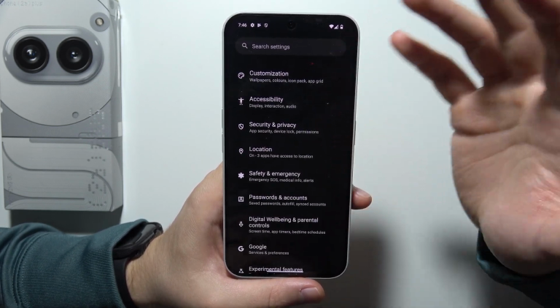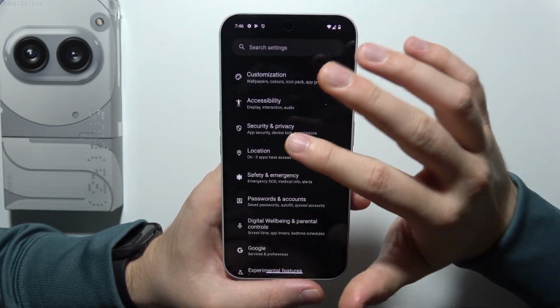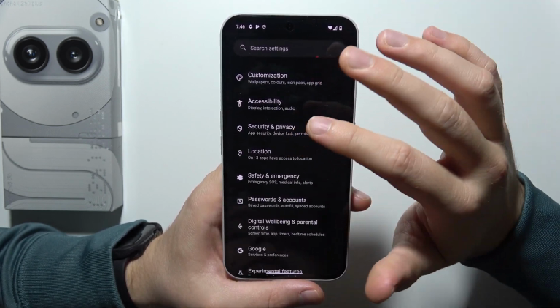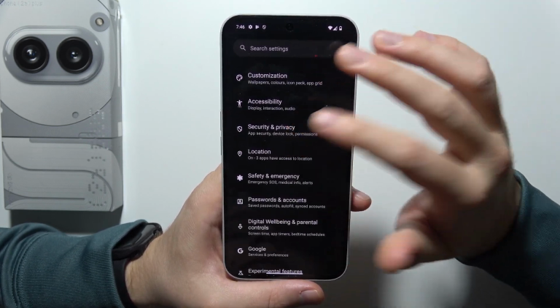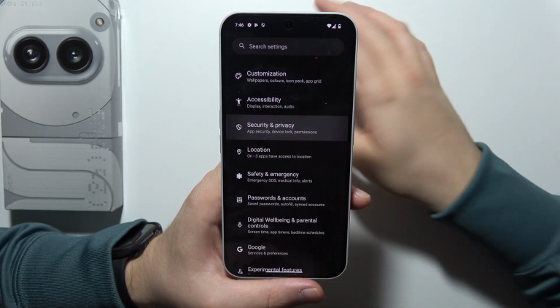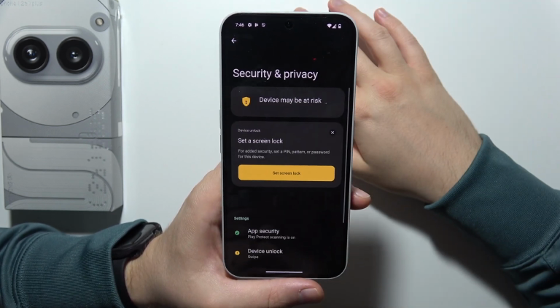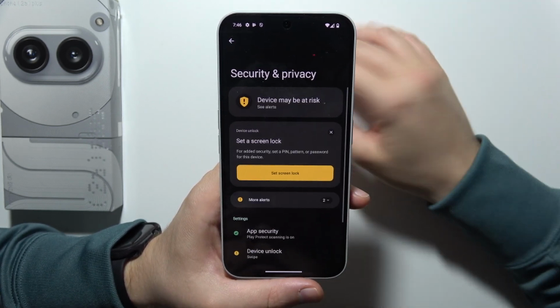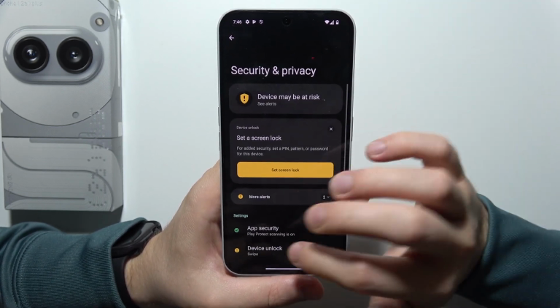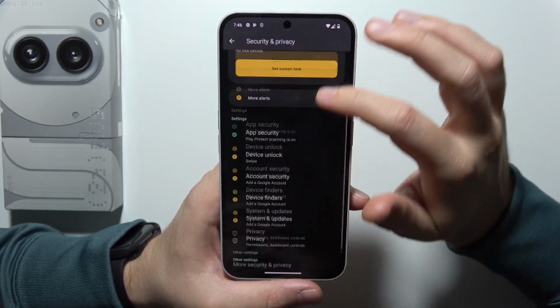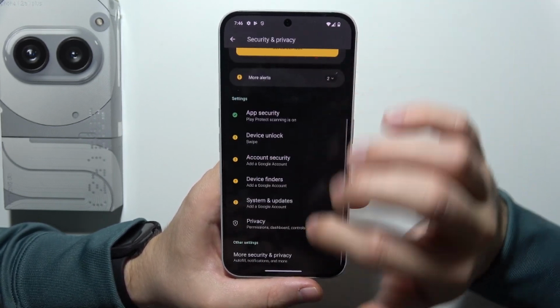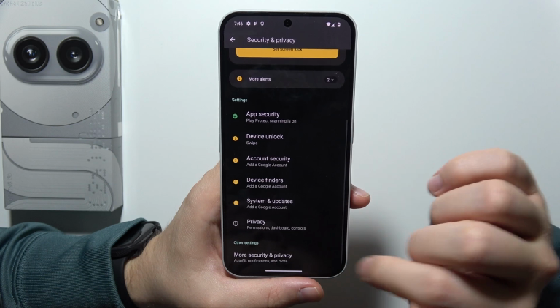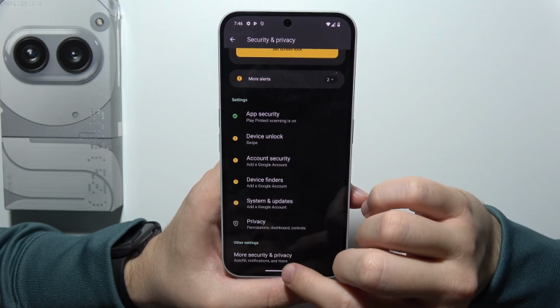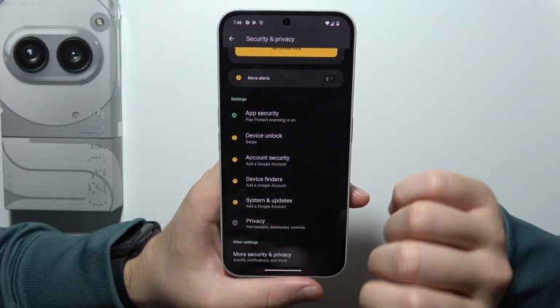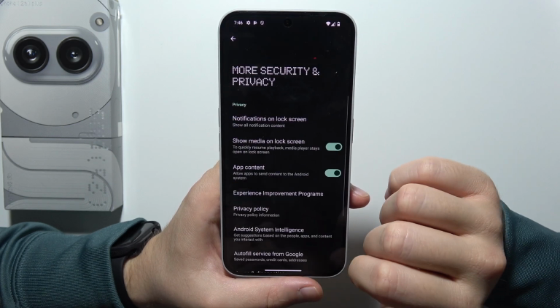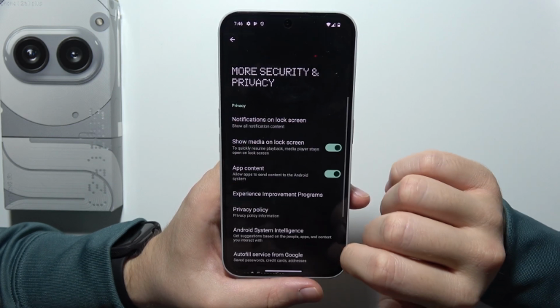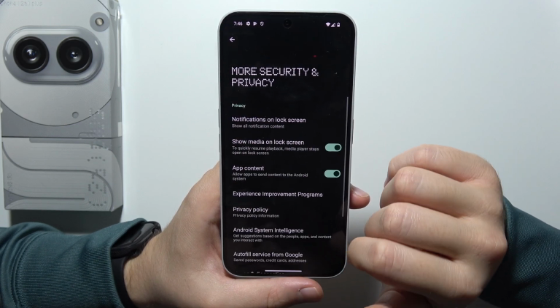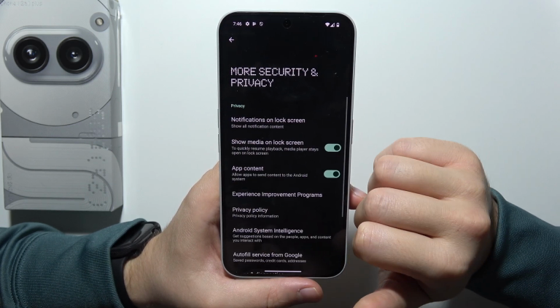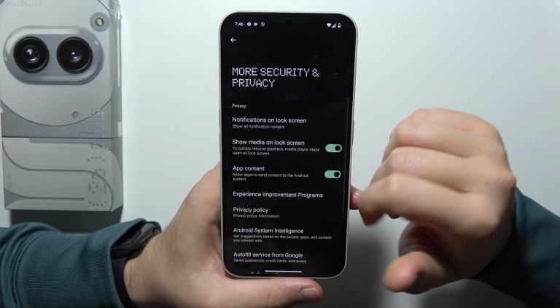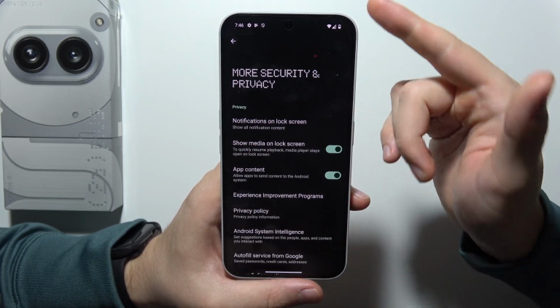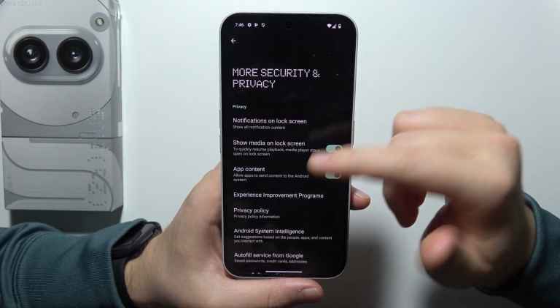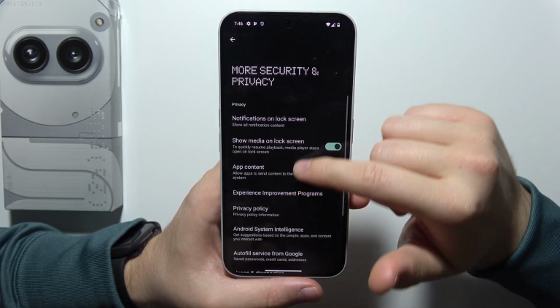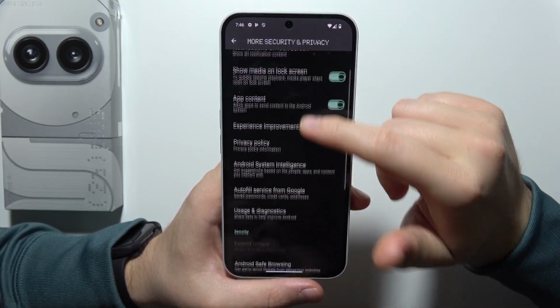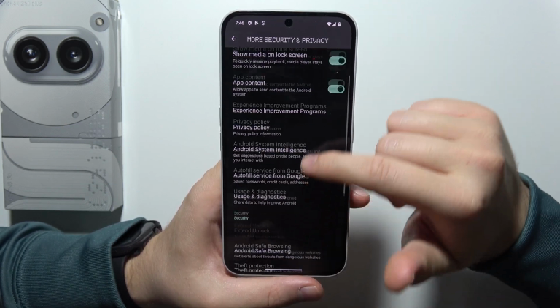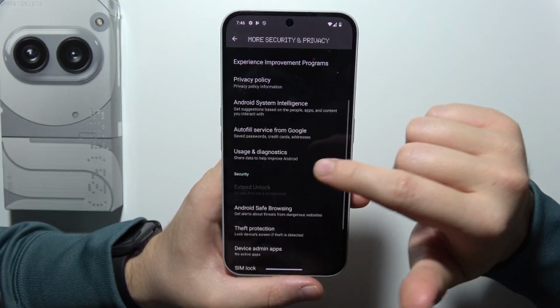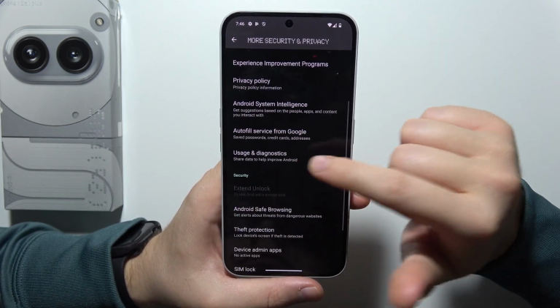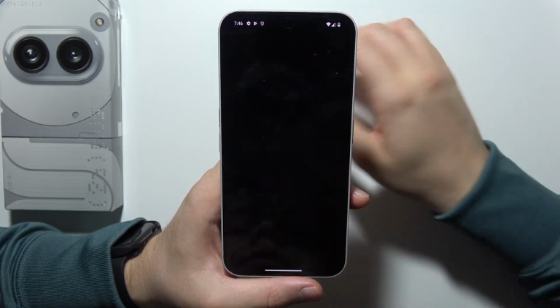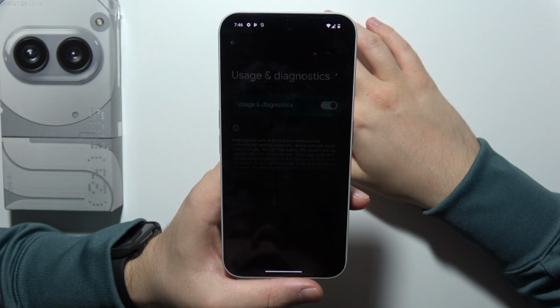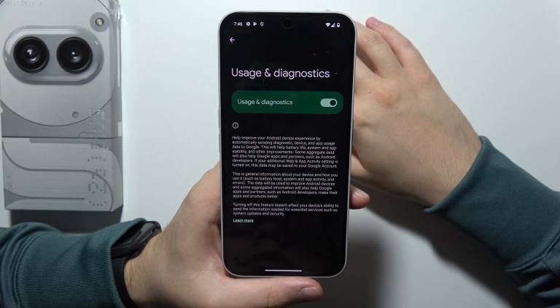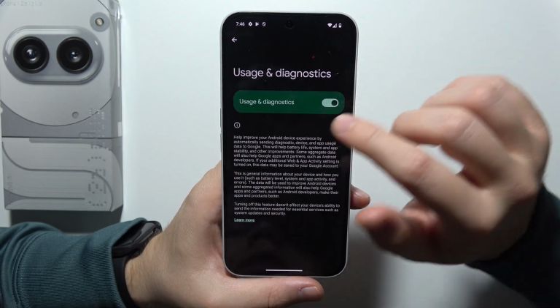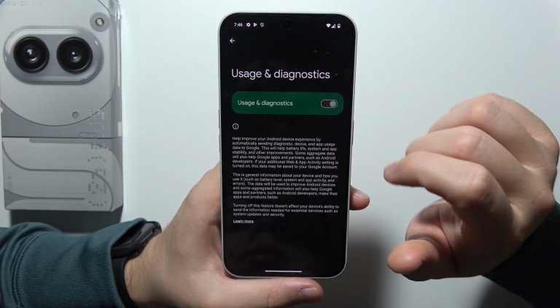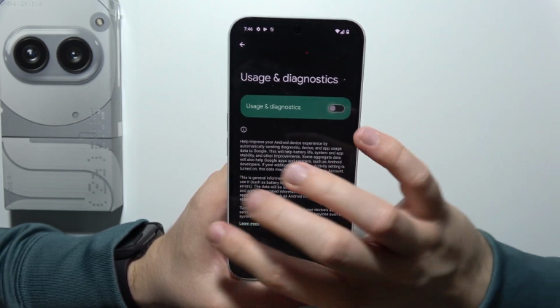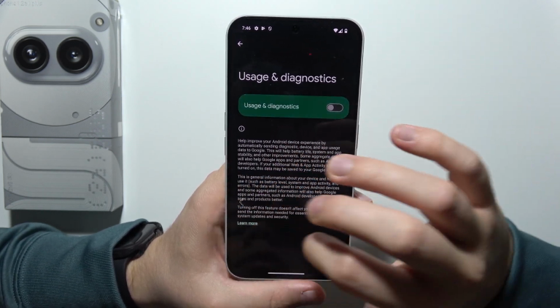When you go back, go to security and privacy, then into more security settings. Go to usage and diagnostics and simply switch this off.